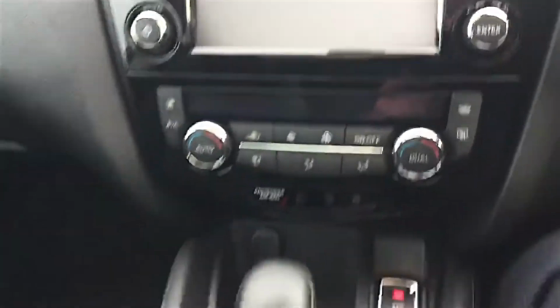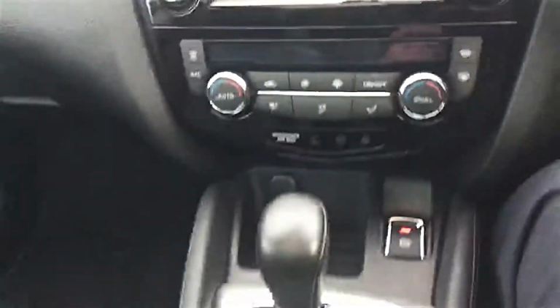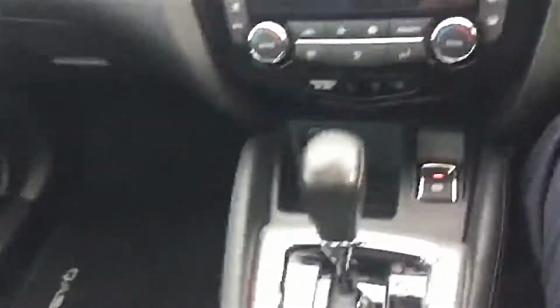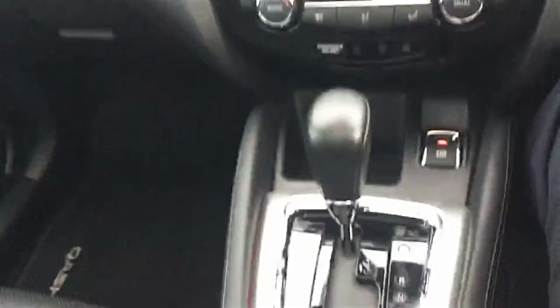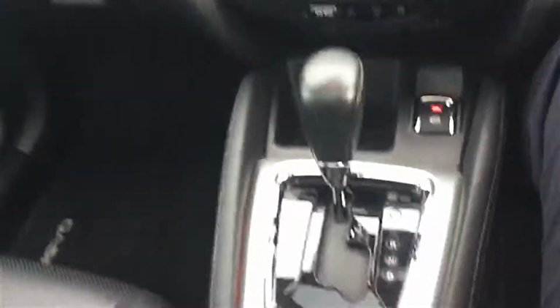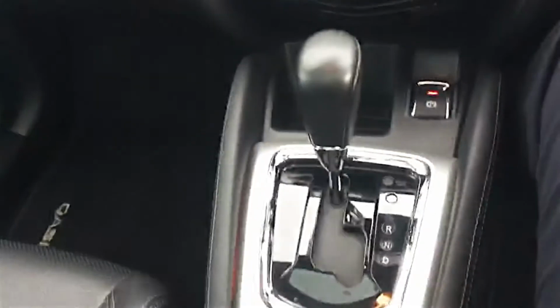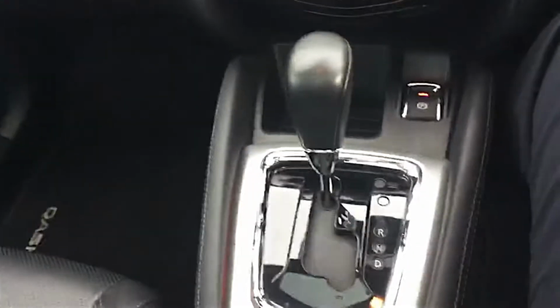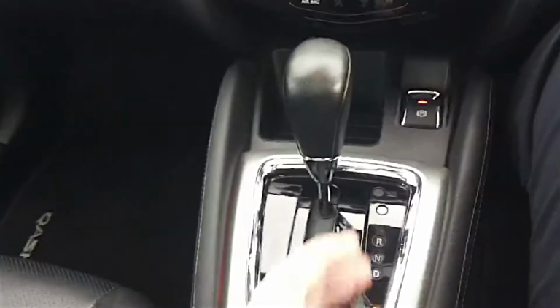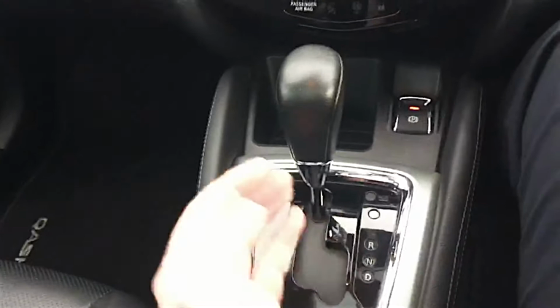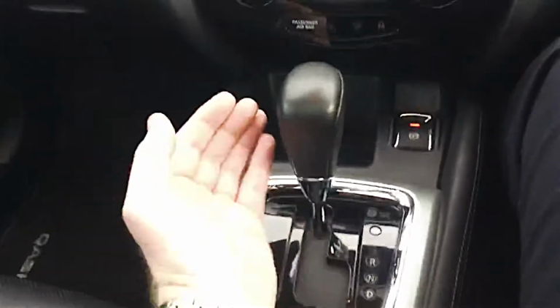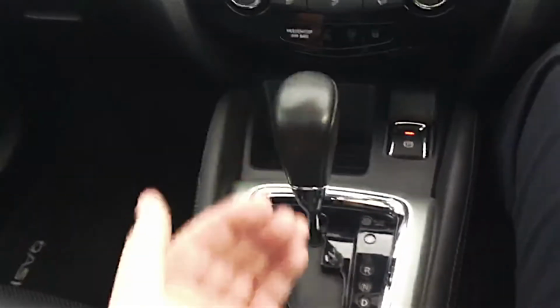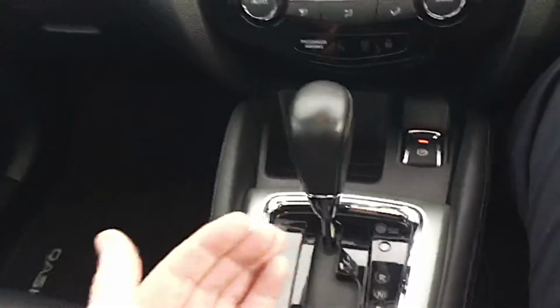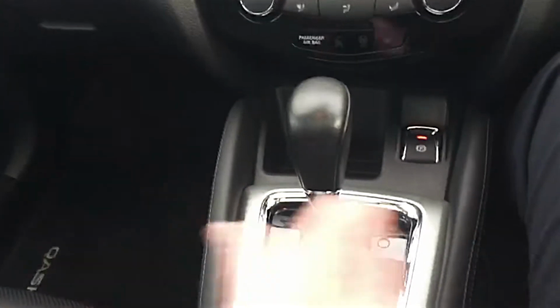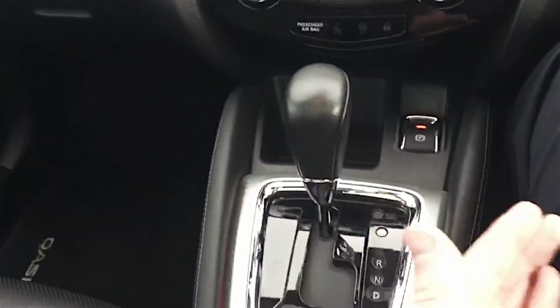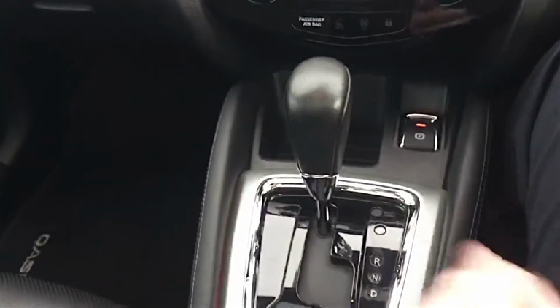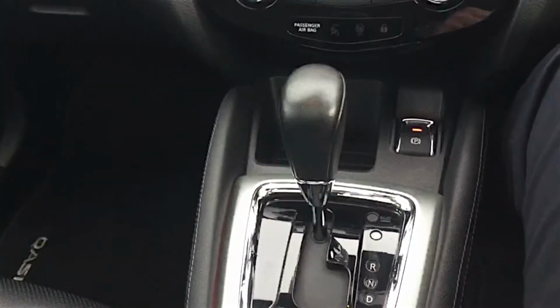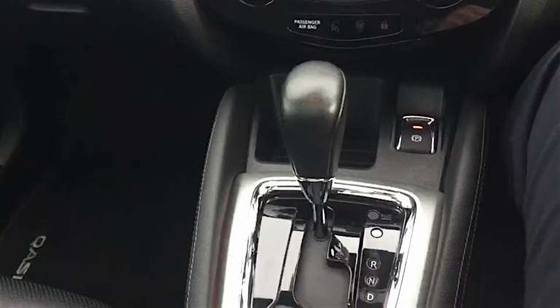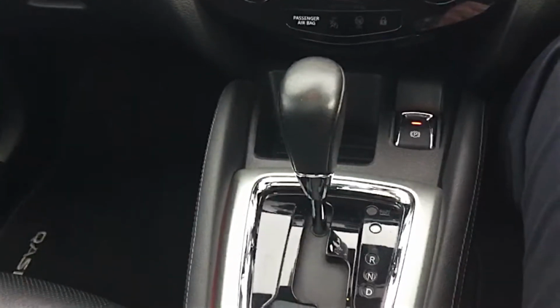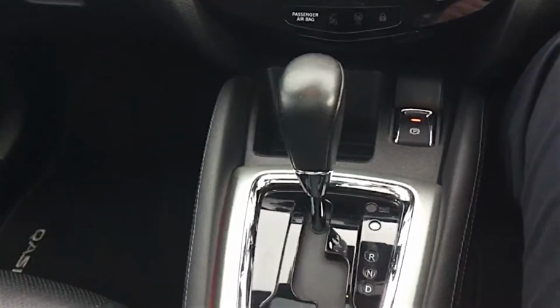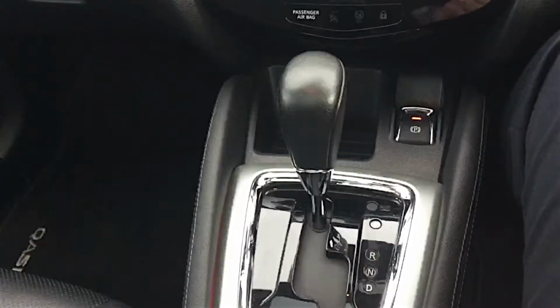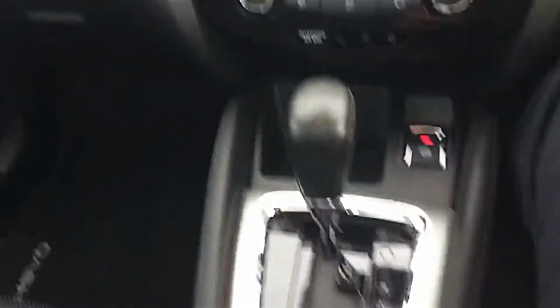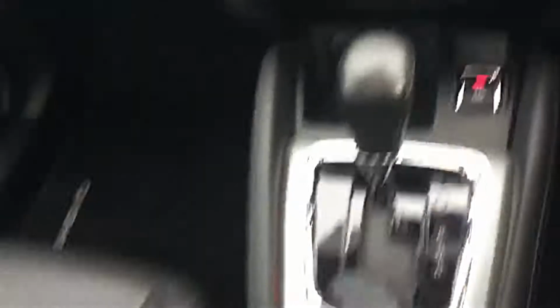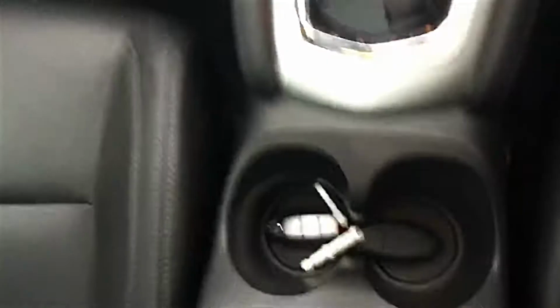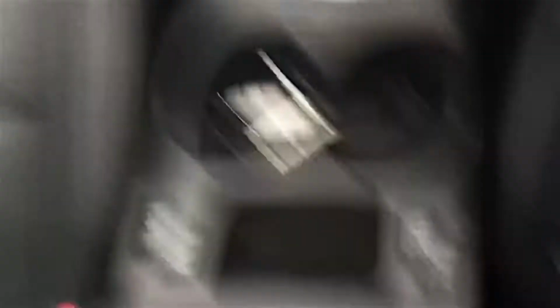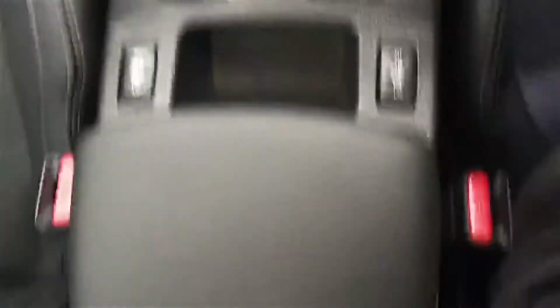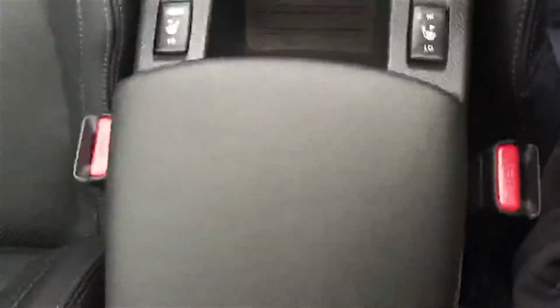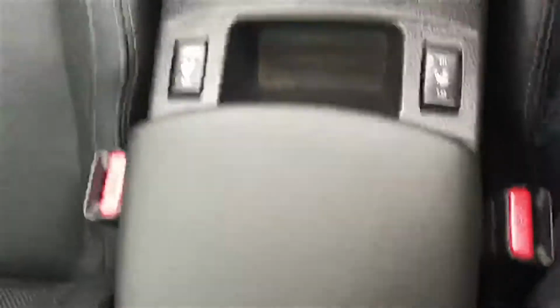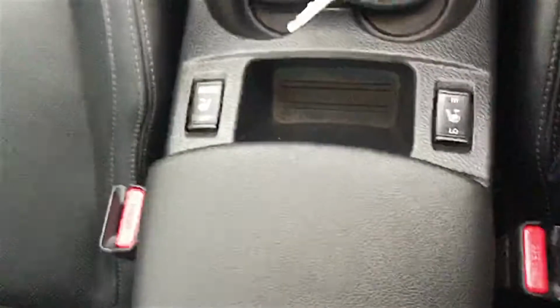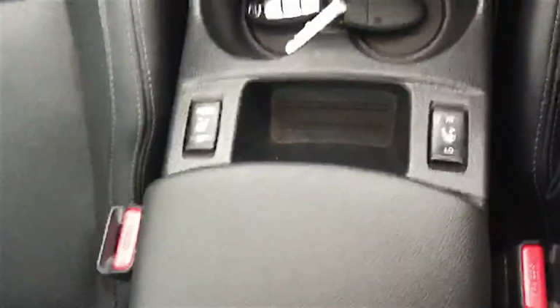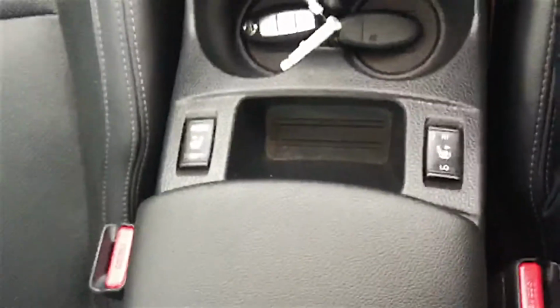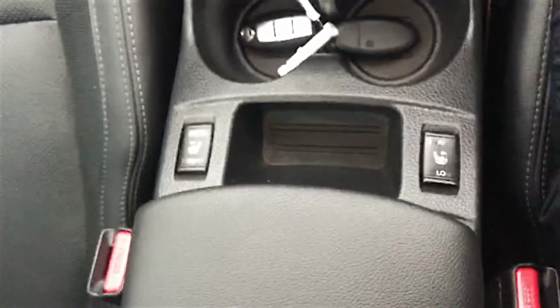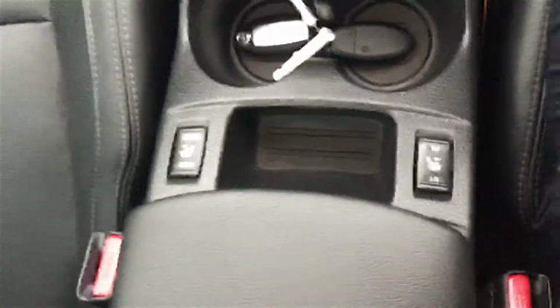As mentioned, this is the automatic, and you've also got the manual mode just by pushing it across to that function. And a nice feature for the winter months — the heated front seats.